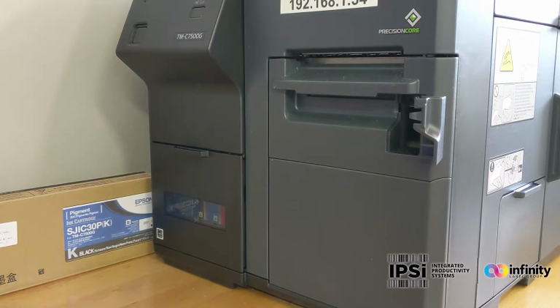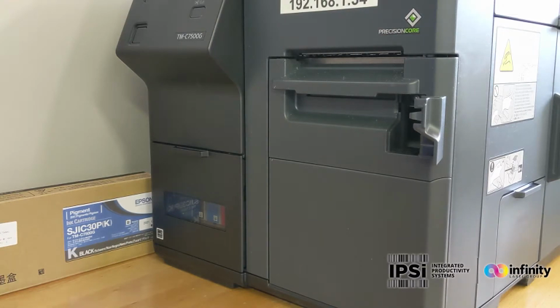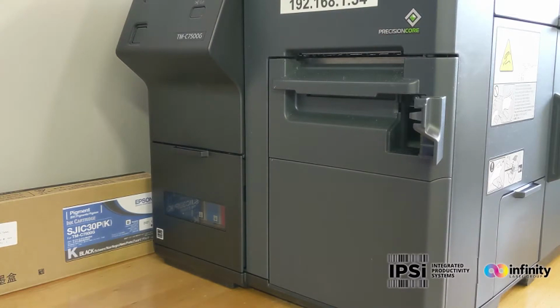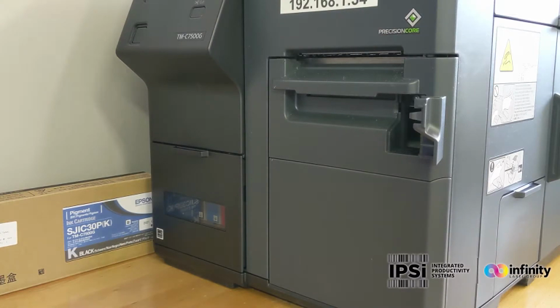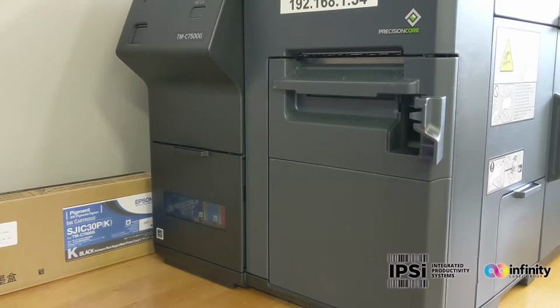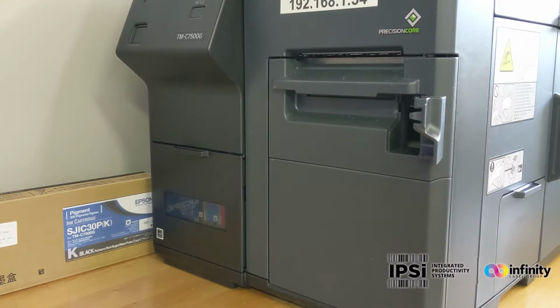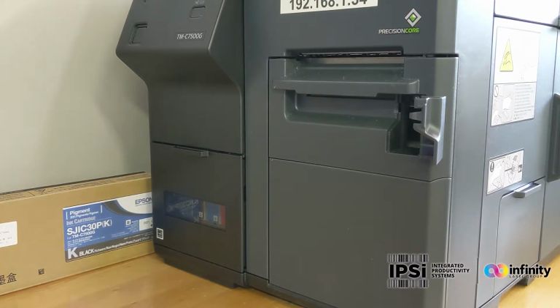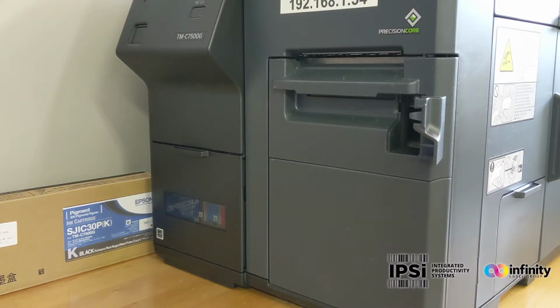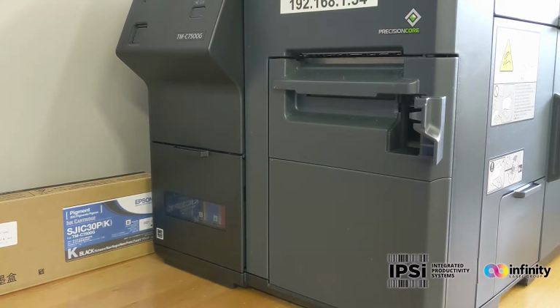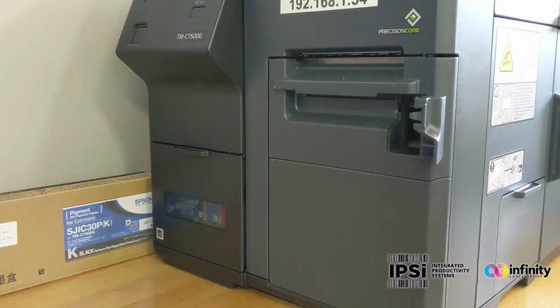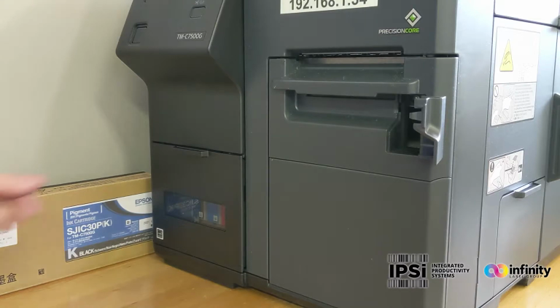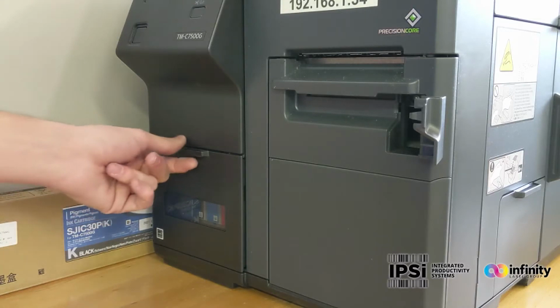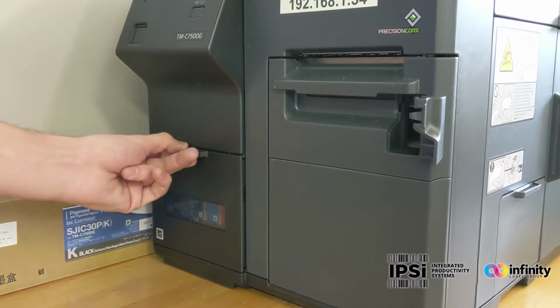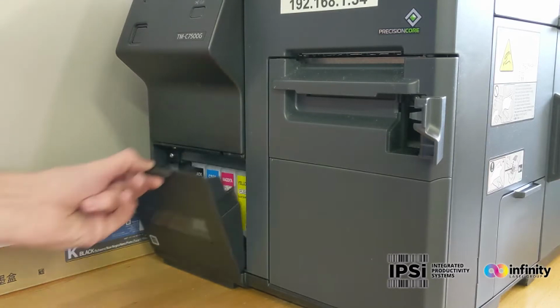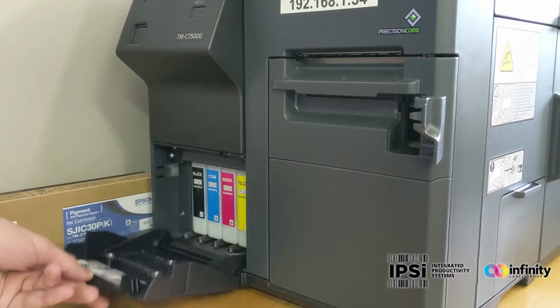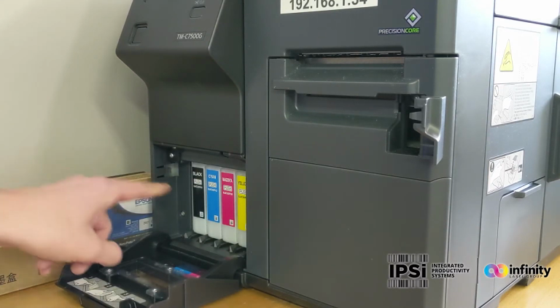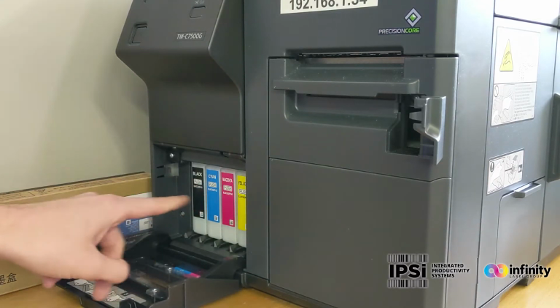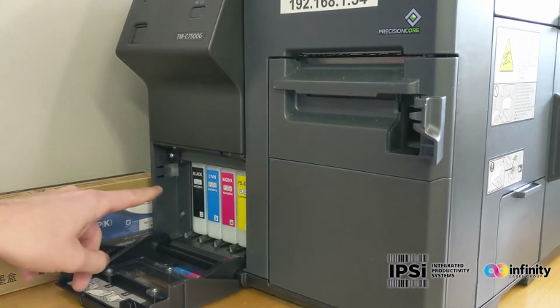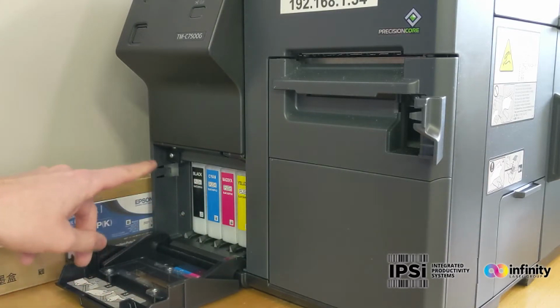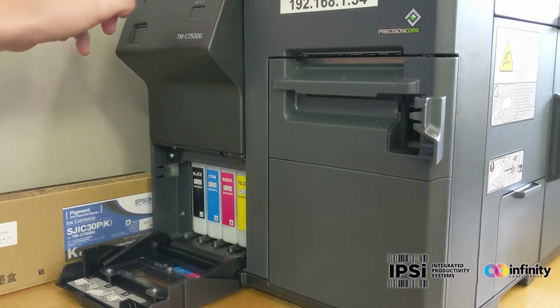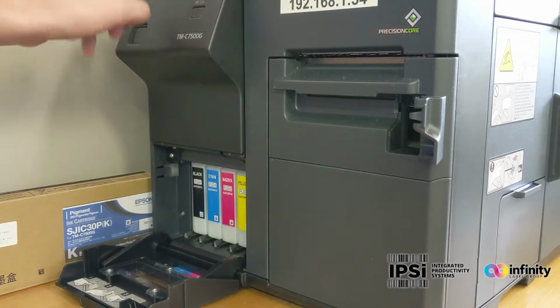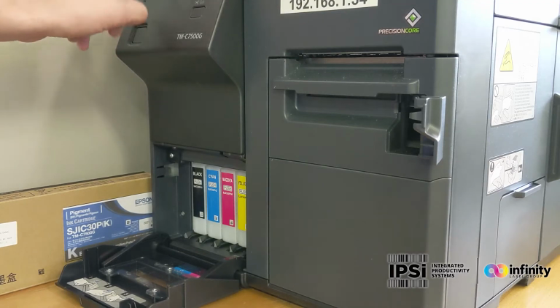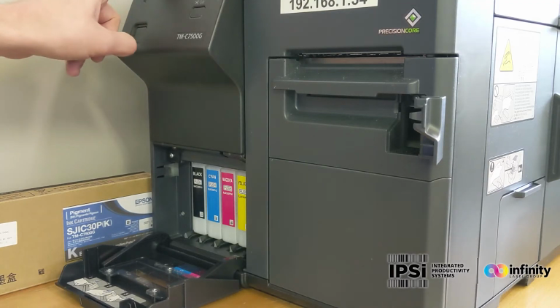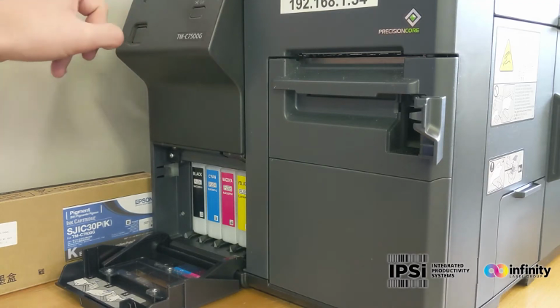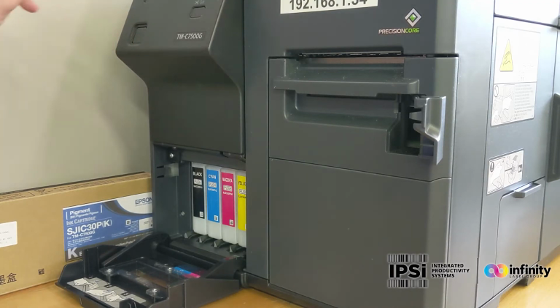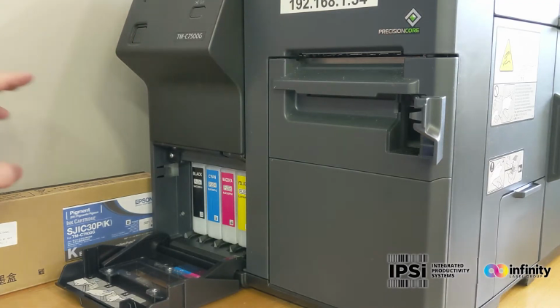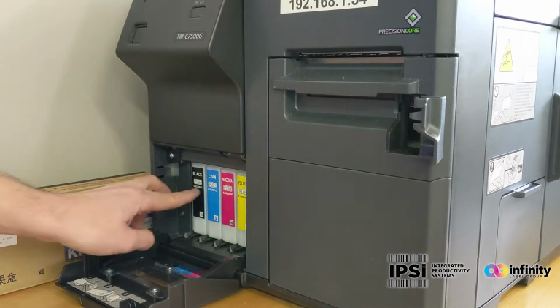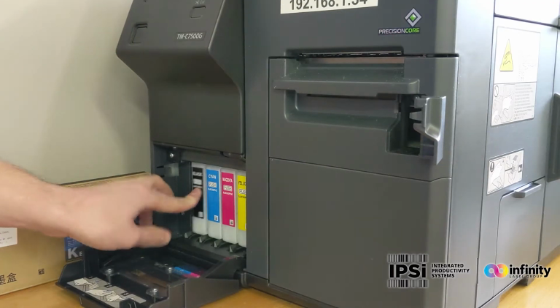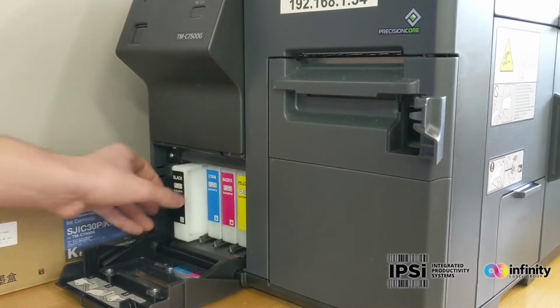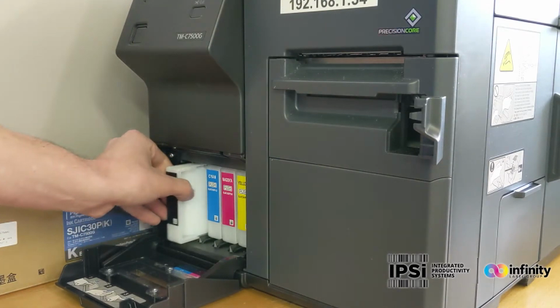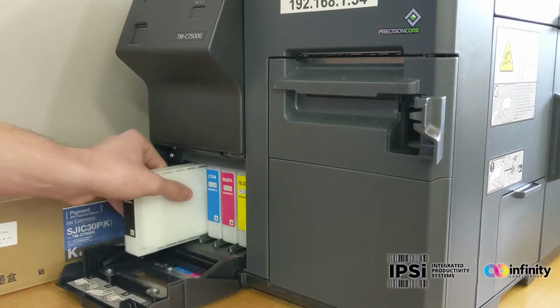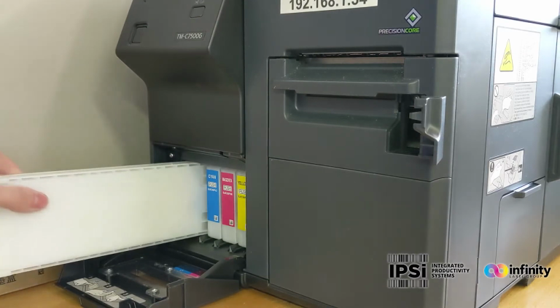Like most maintenance with these Epson printers, this is another fairly simple process. All we have to do is open this ink door, determine which cartridge is out by looking at the X on the screen up here, and push on that ink cartridge.